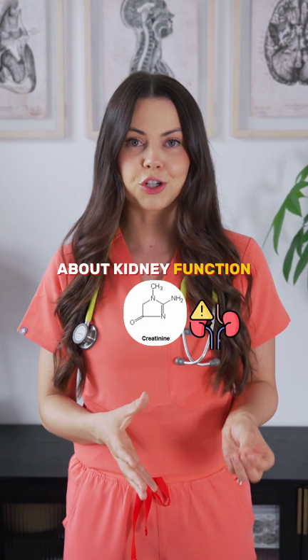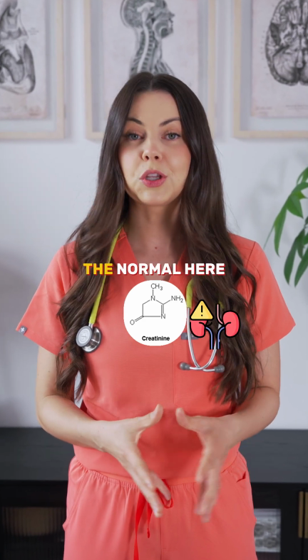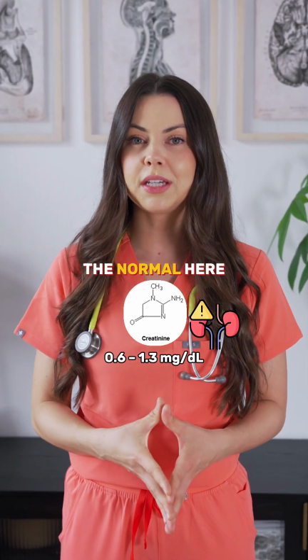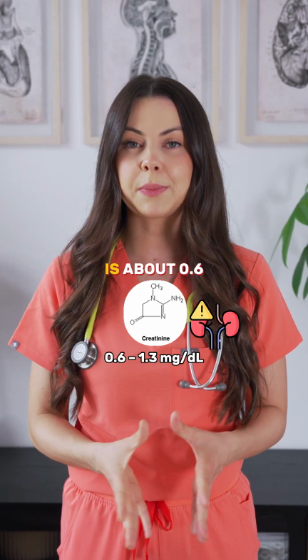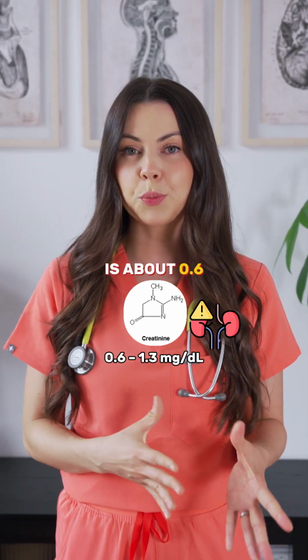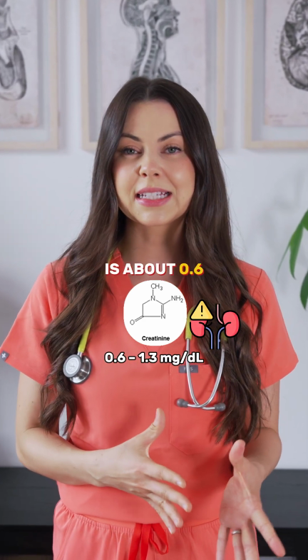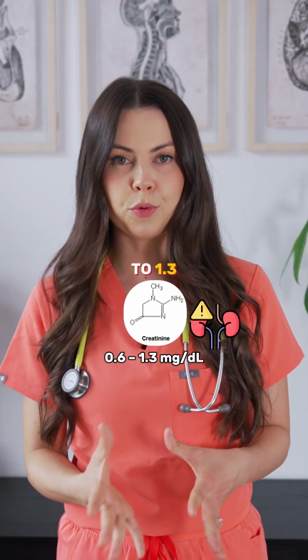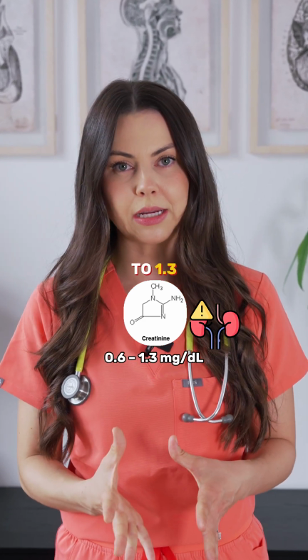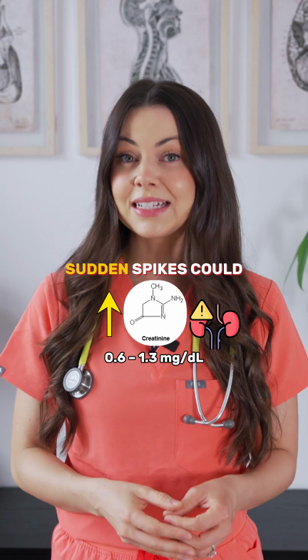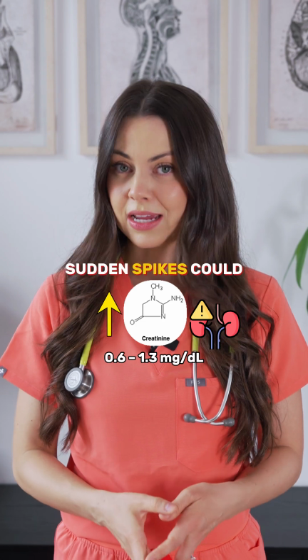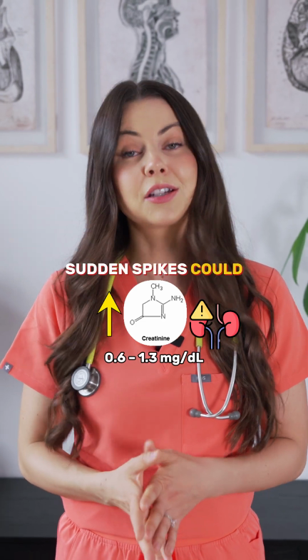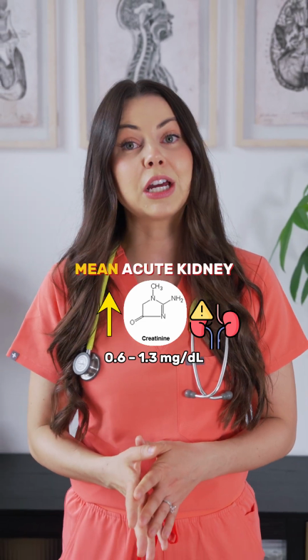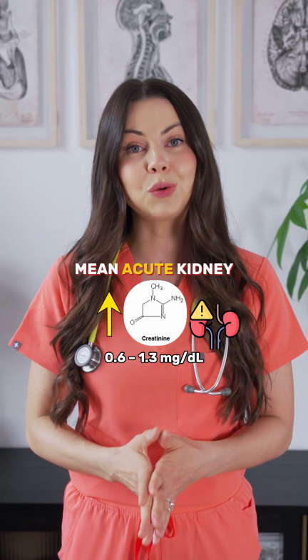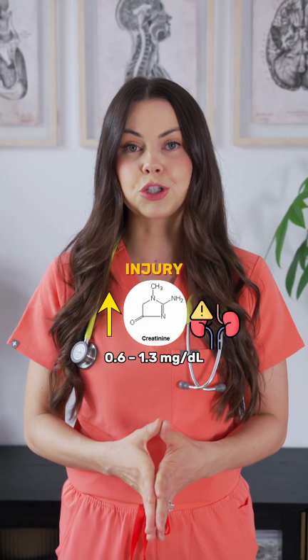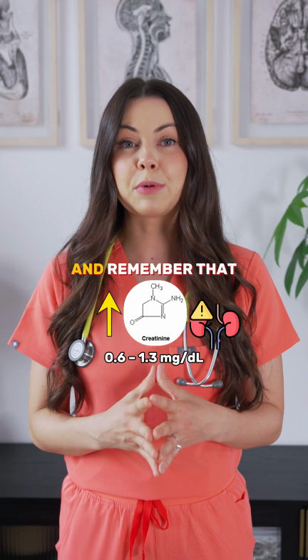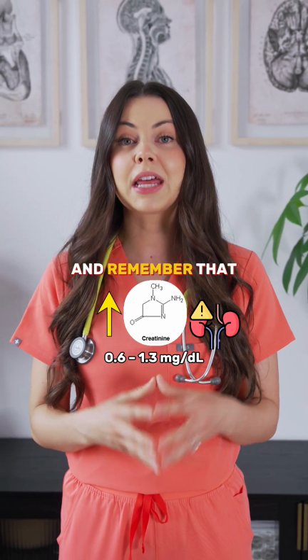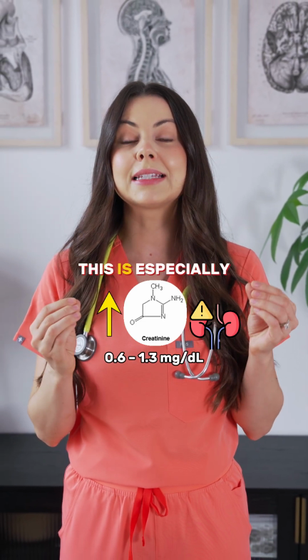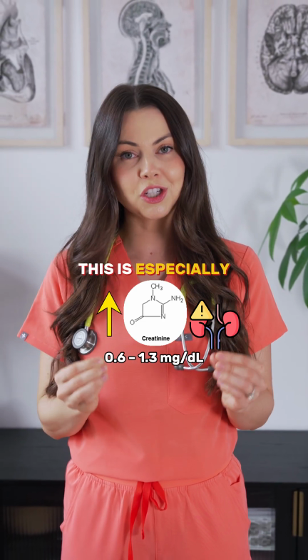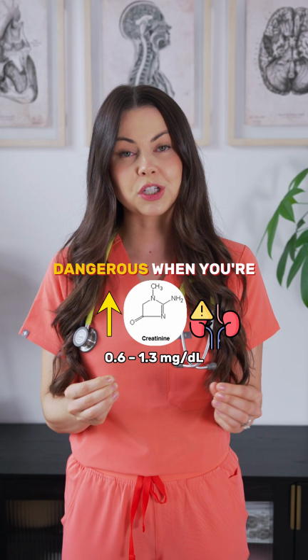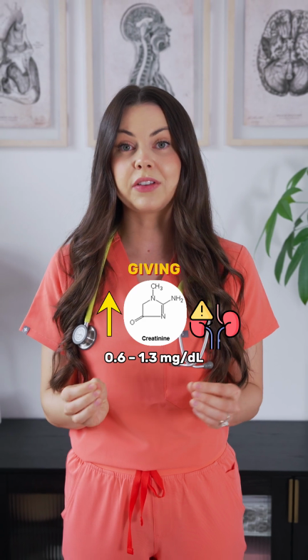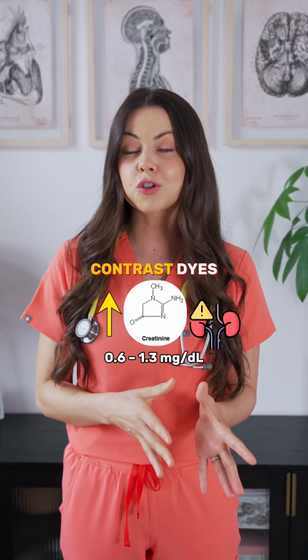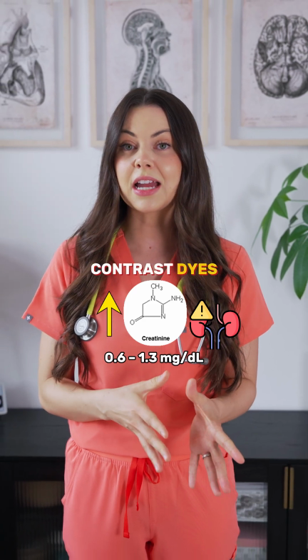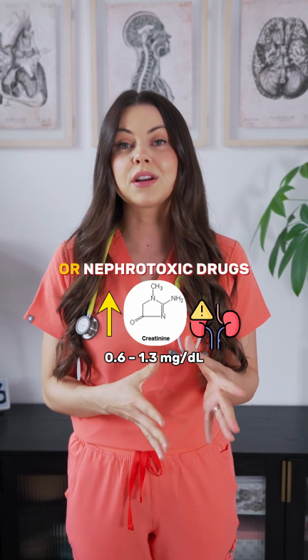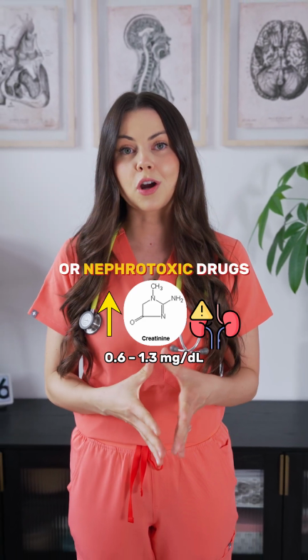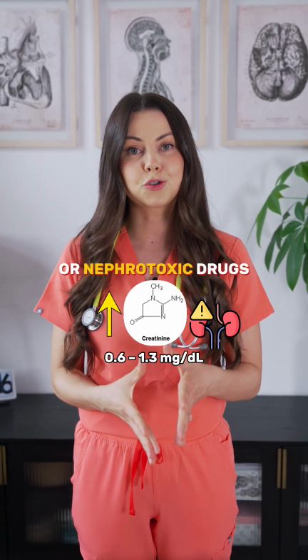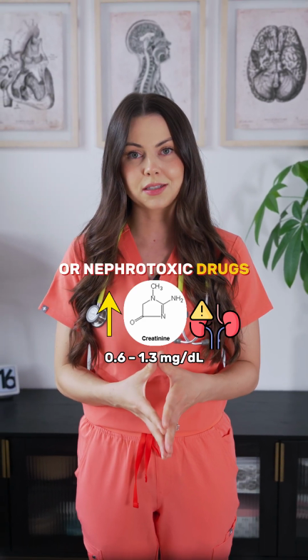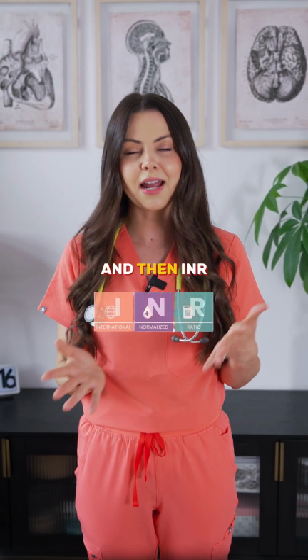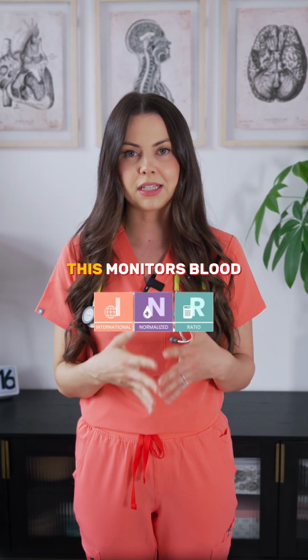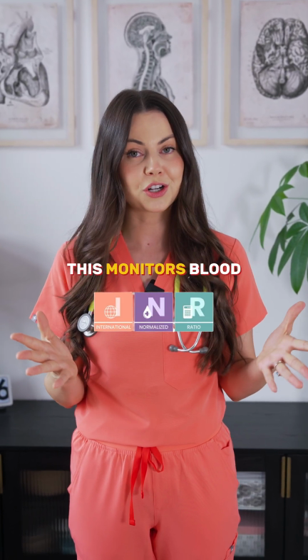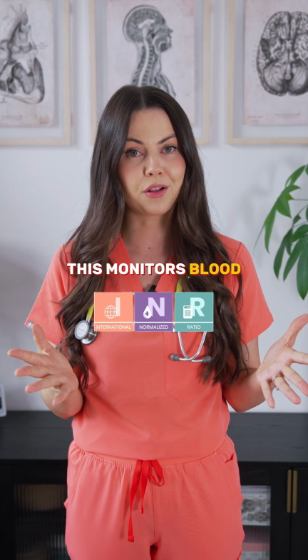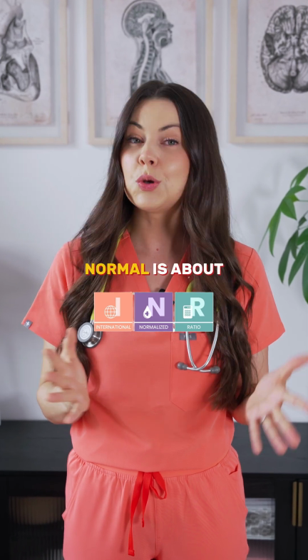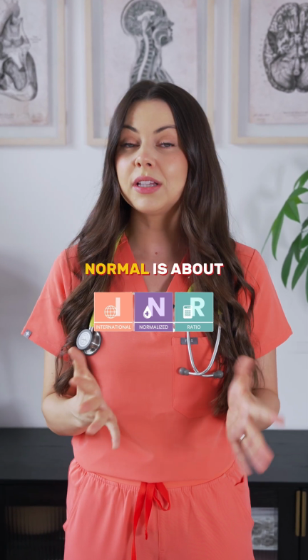Creatinine tells you about kidney function. Normal is about 0.6 to 1.3. Sudden spikes could mean acute kidney injury — this is especially dangerous when you're giving contrast dyes or nephrotoxic drugs.